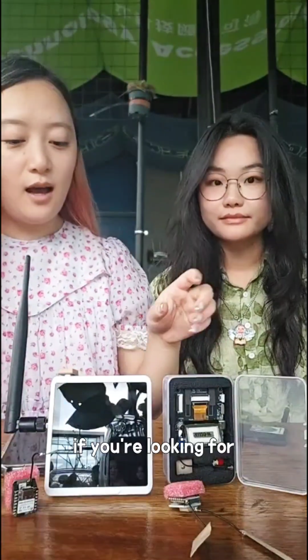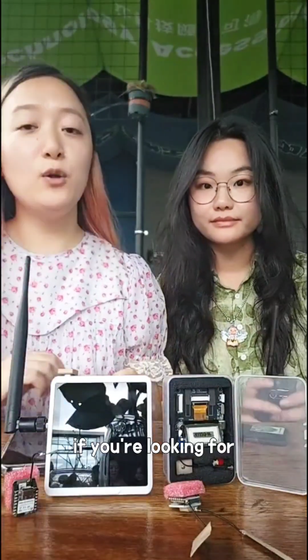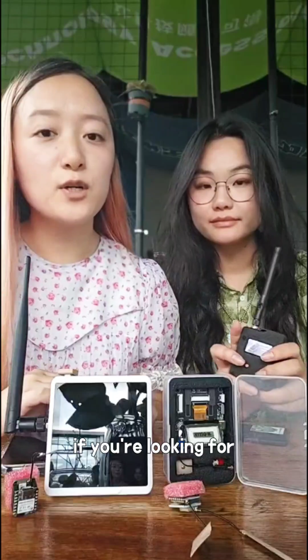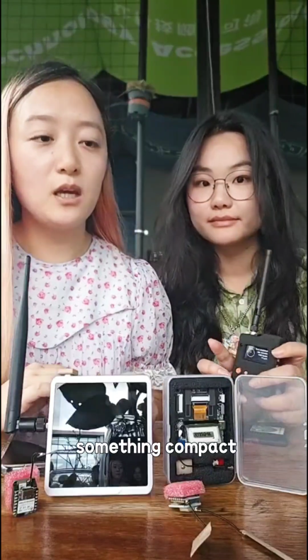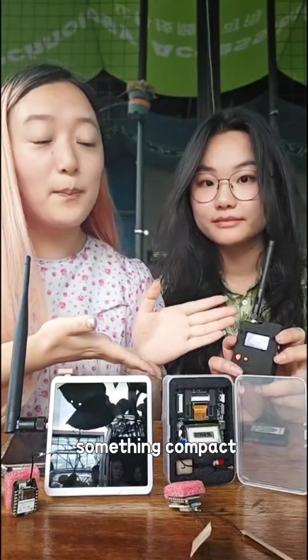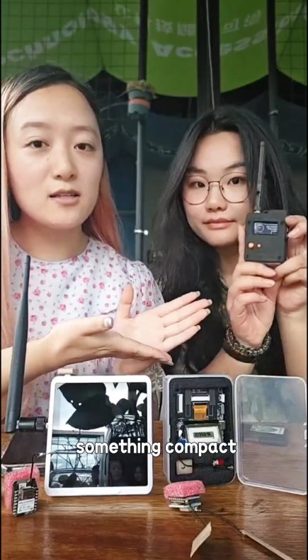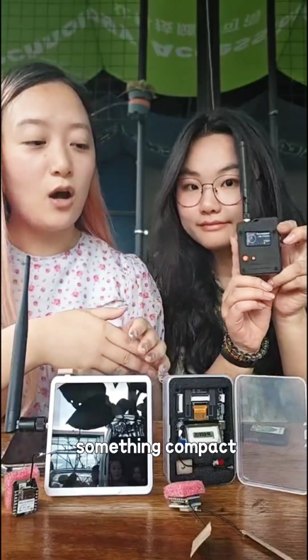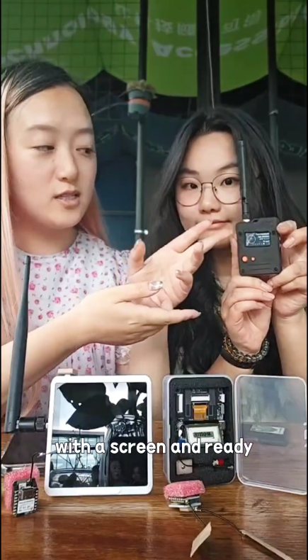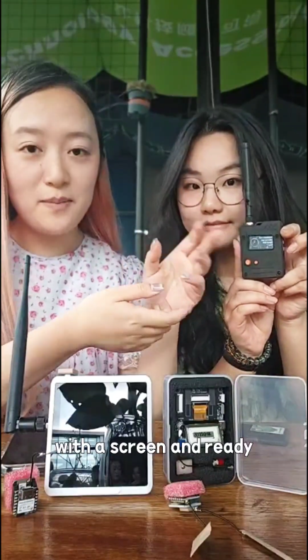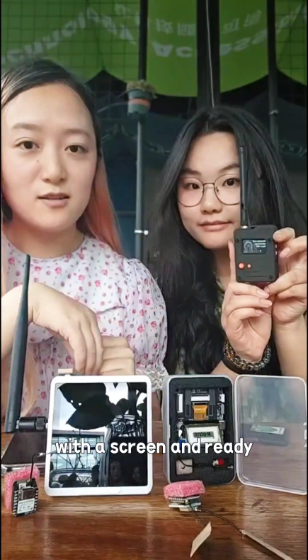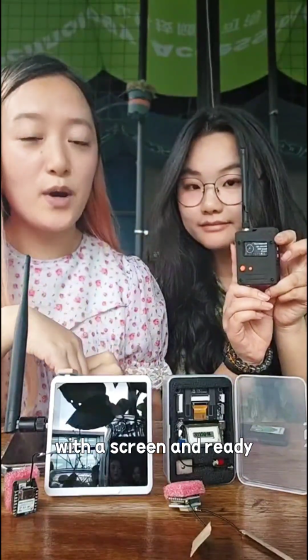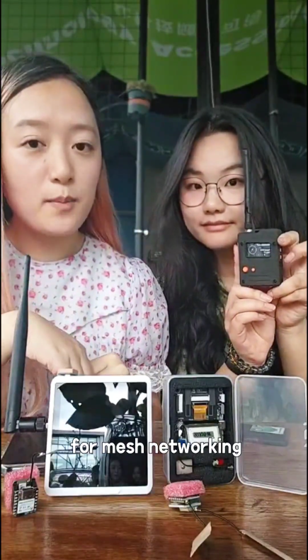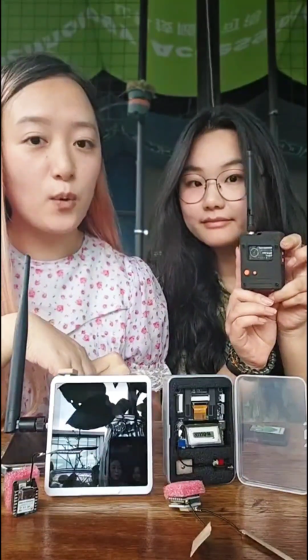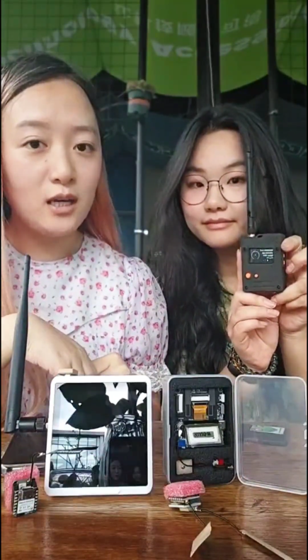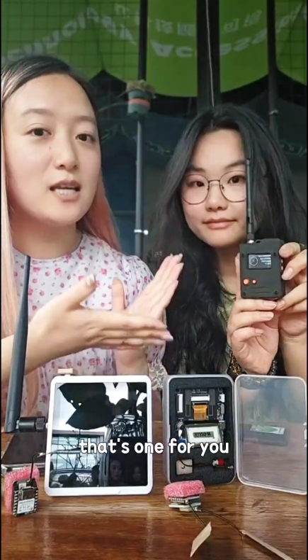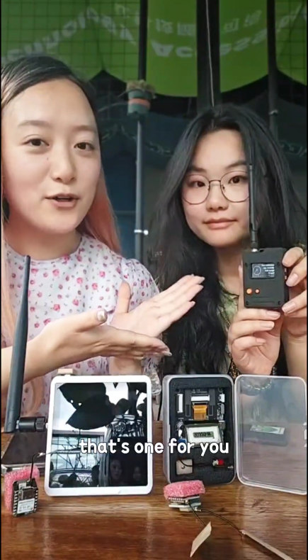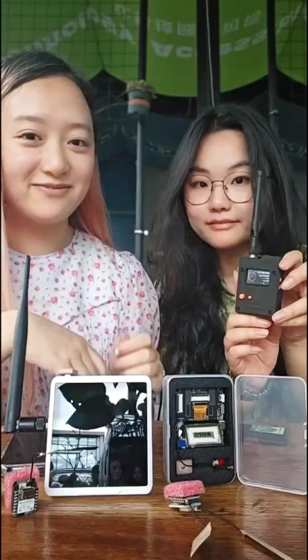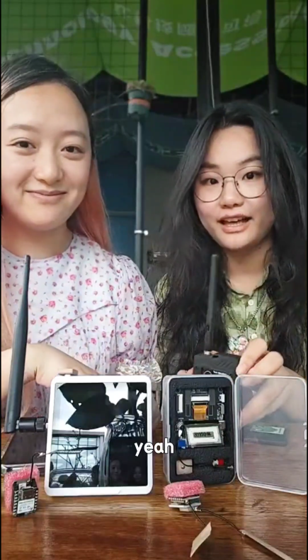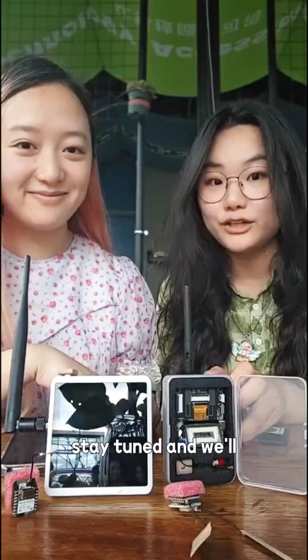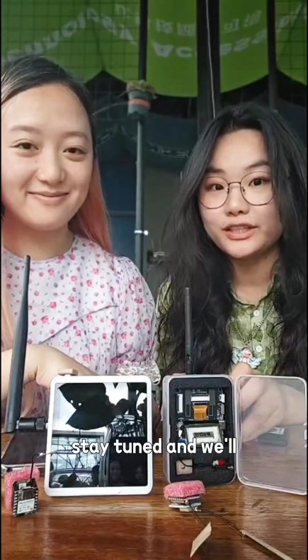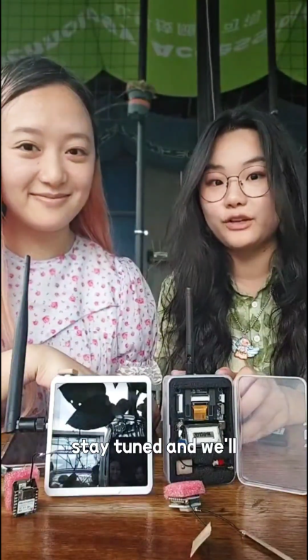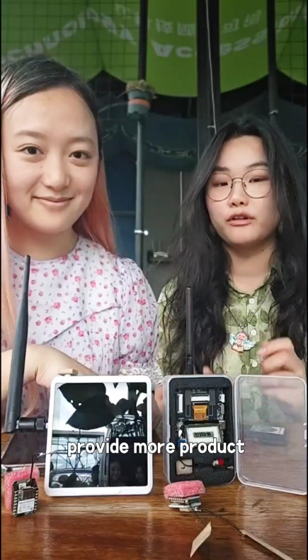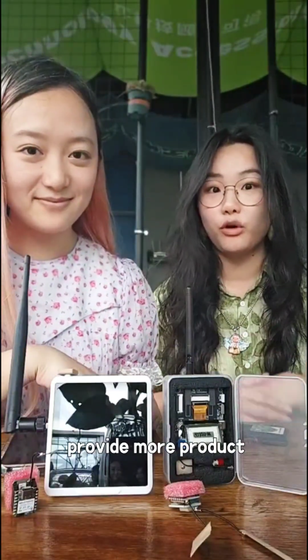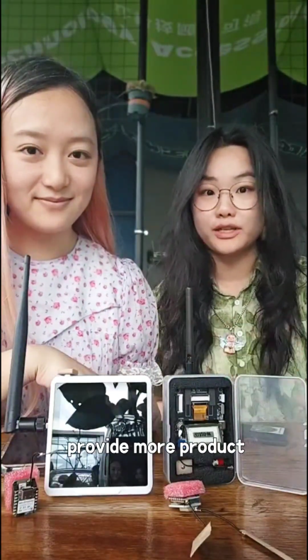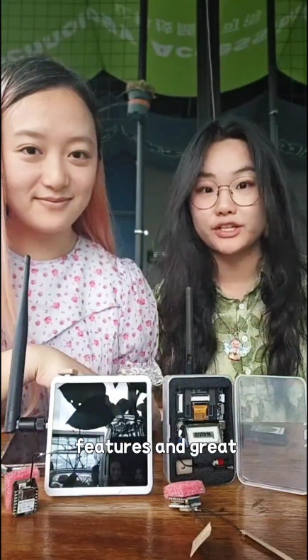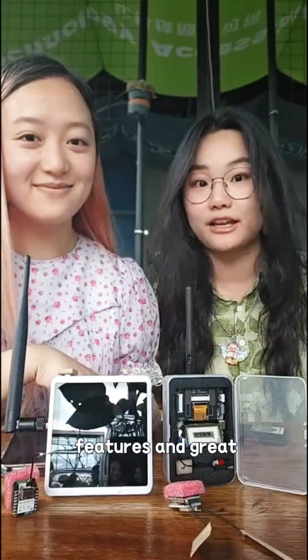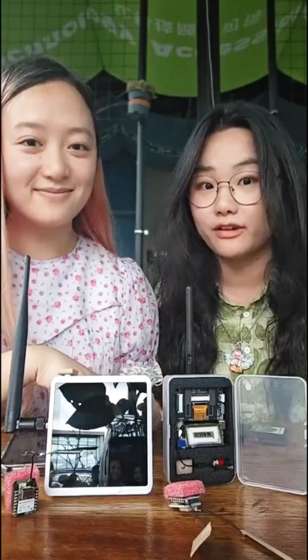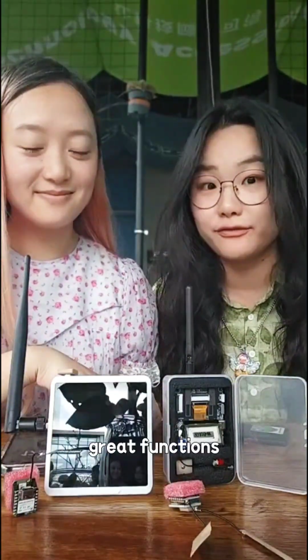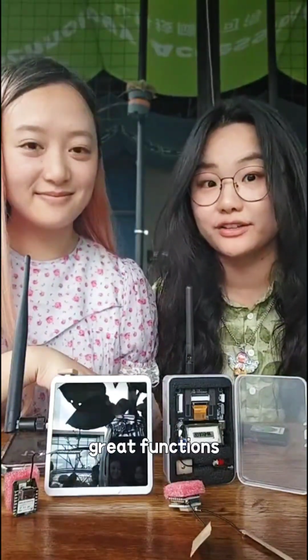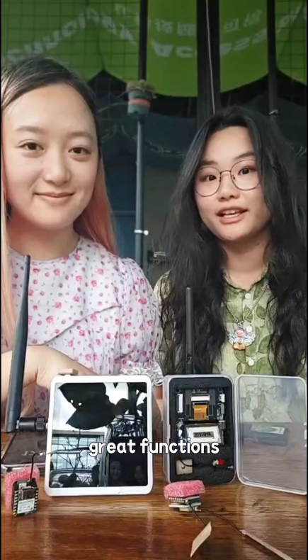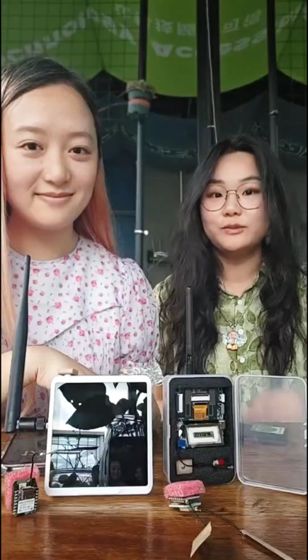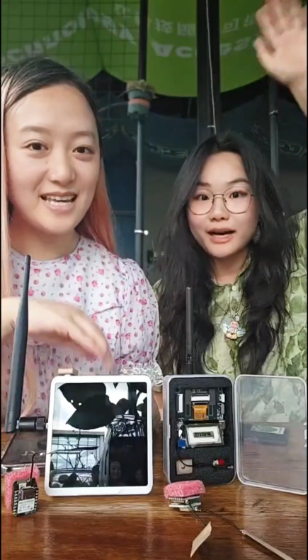If you're looking for something compact with a screen and ready for machine working, that's the one for you. Stay tuned and we'll provide more product features and great functions. Bye!